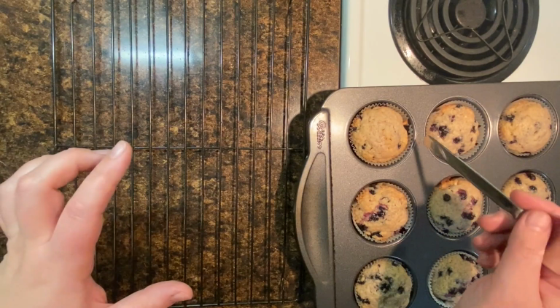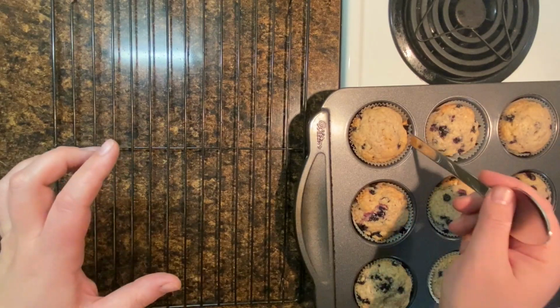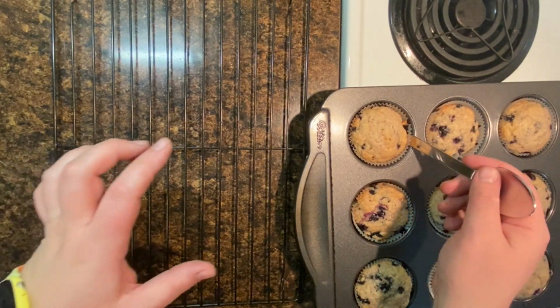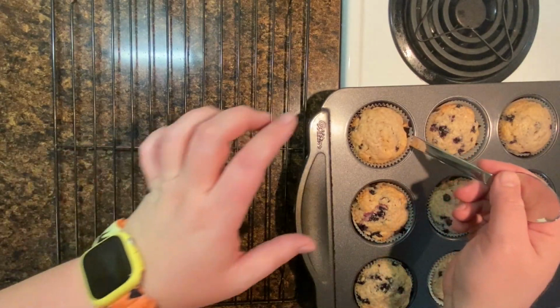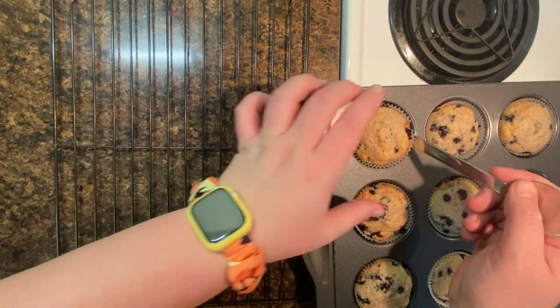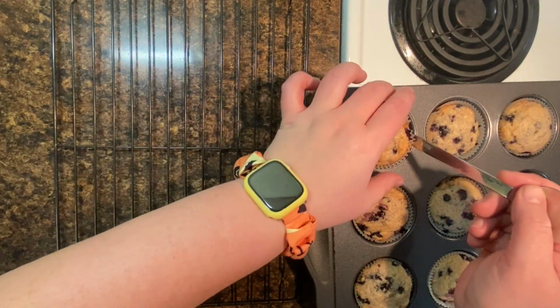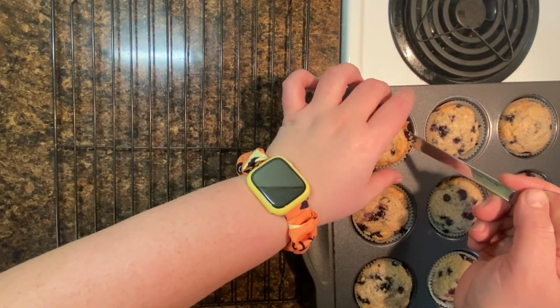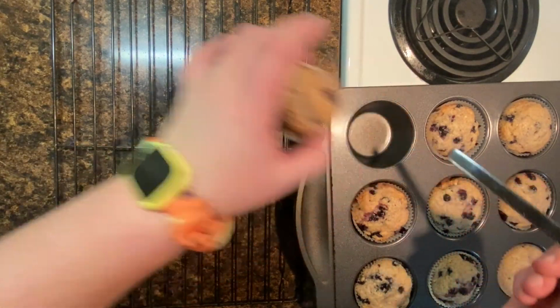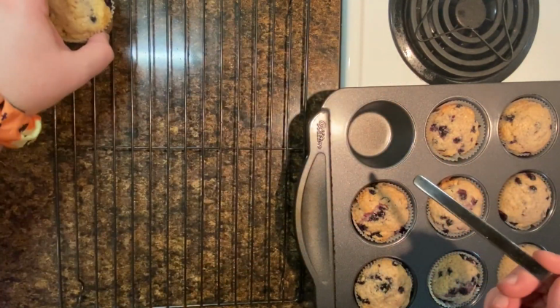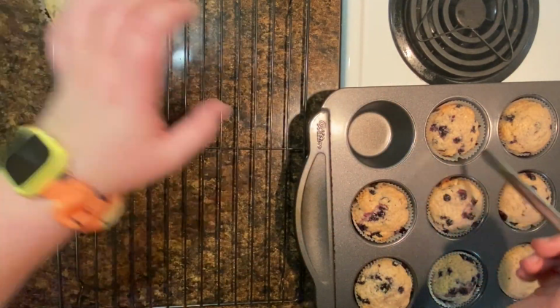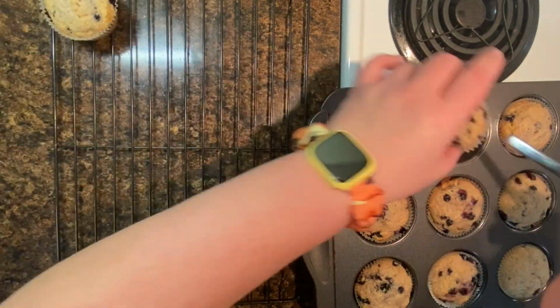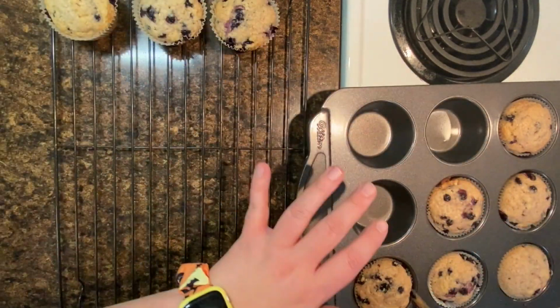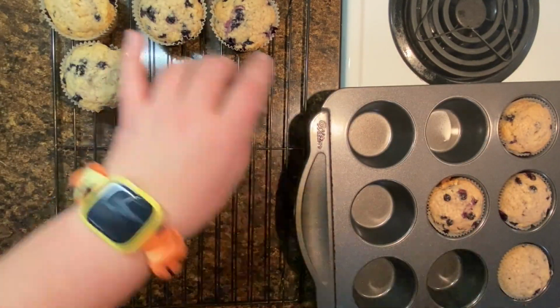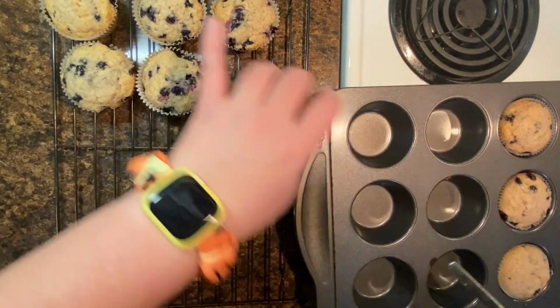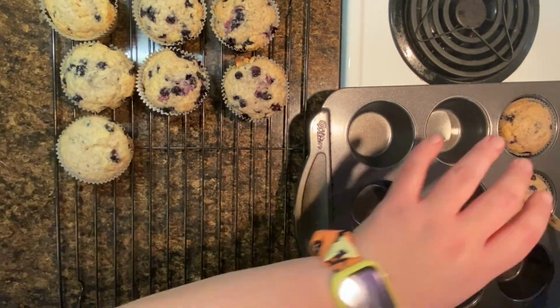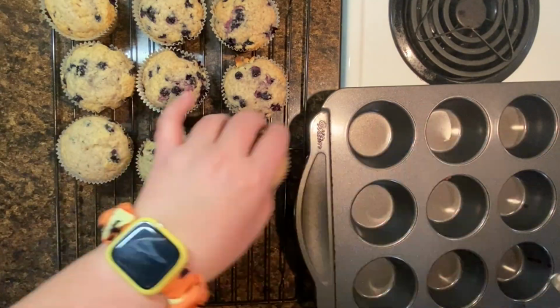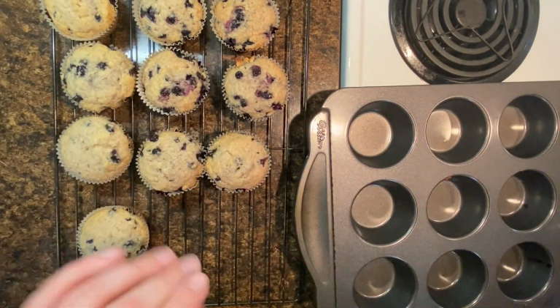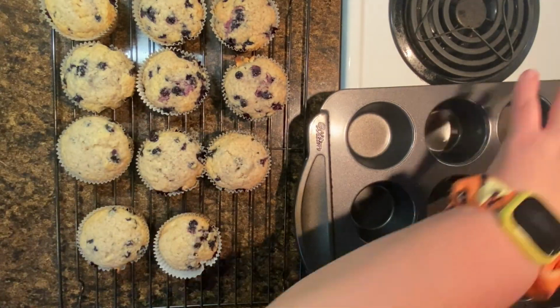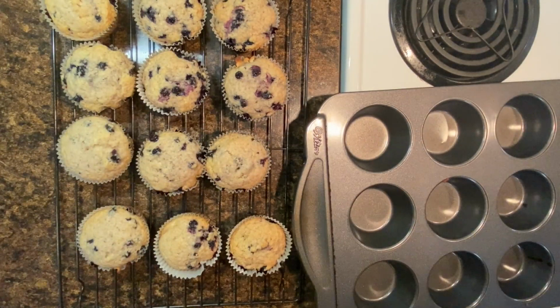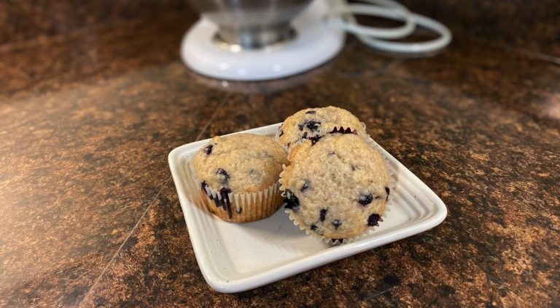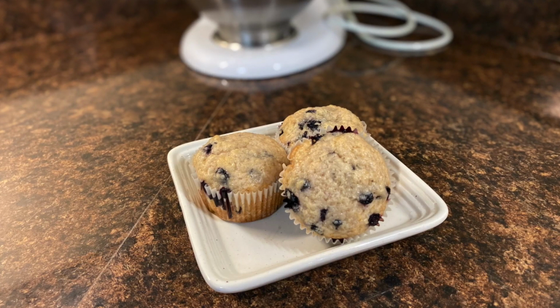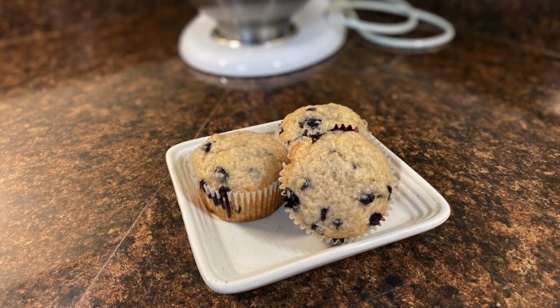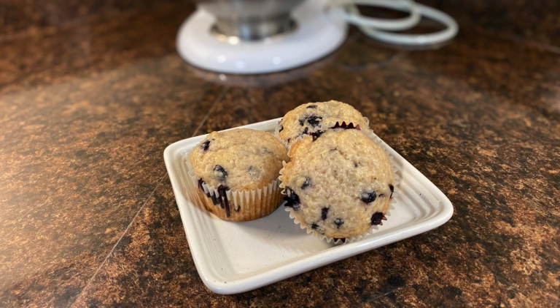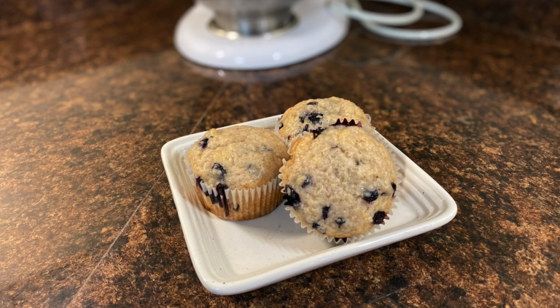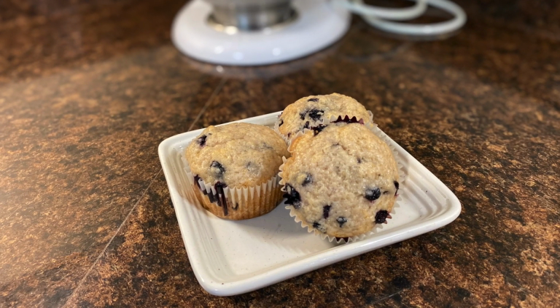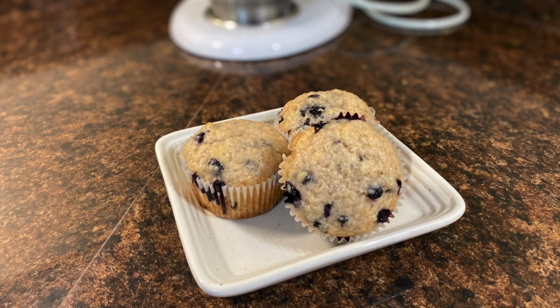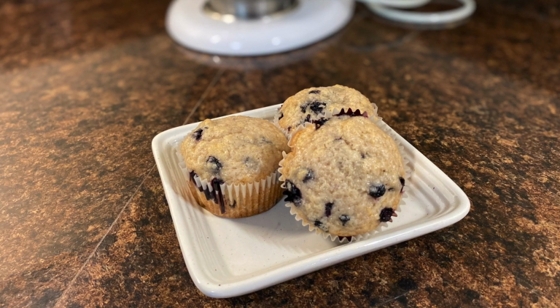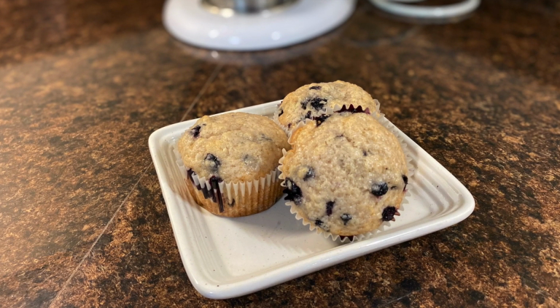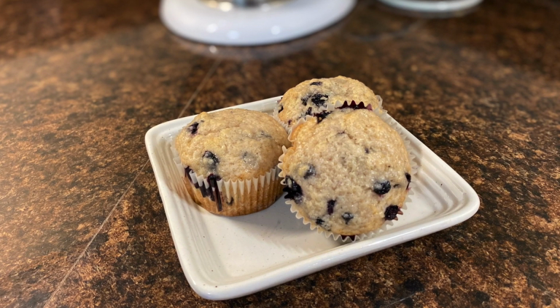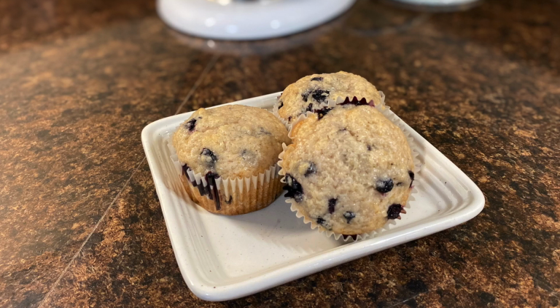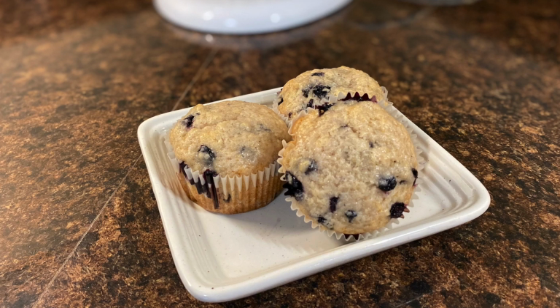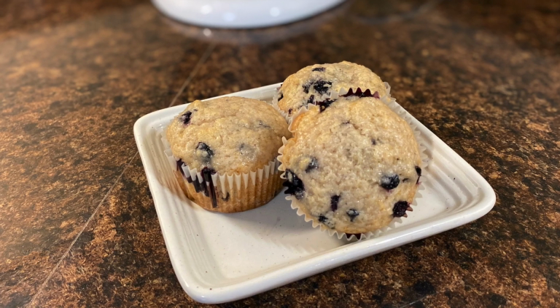When they're cooked all the way through, you want to let them sit for a couple of minutes and then transfer them to a cooling rack. I use the back end of a spoon to help pop them out of the muffin pan. And that's it — that's all there is to them. Blueberry muffins, Cardinals. Enjoy!